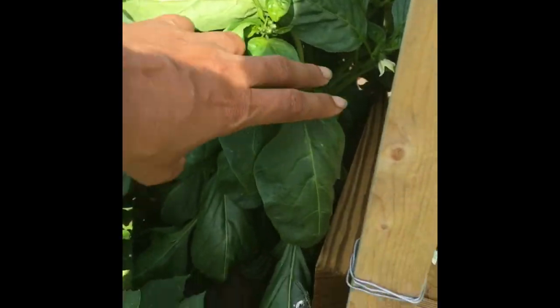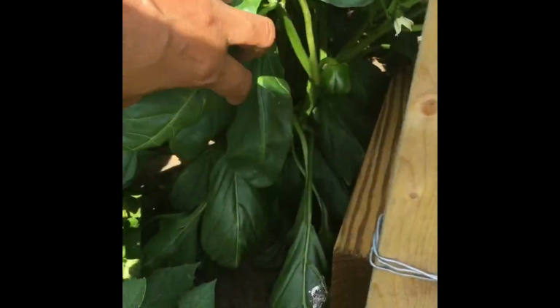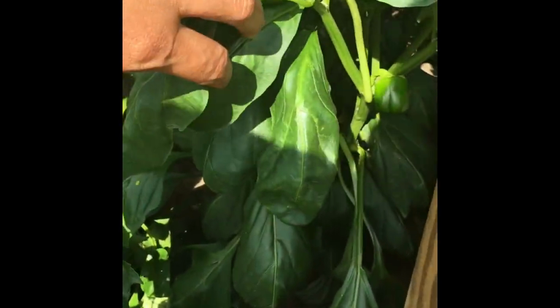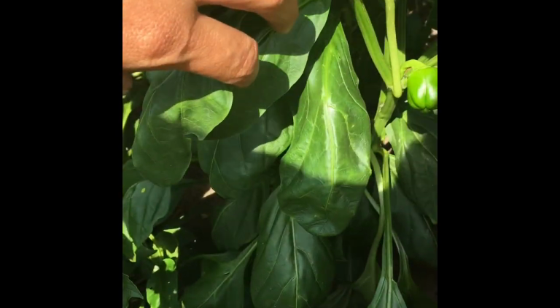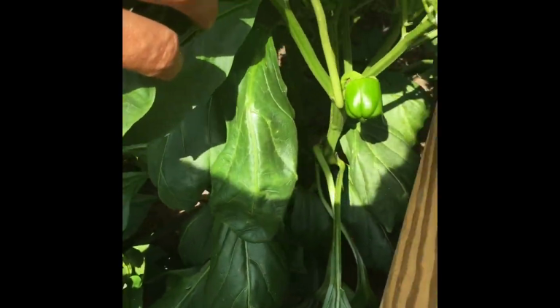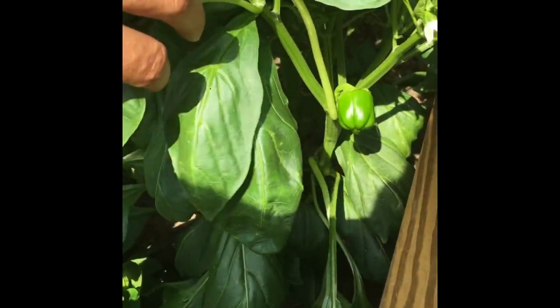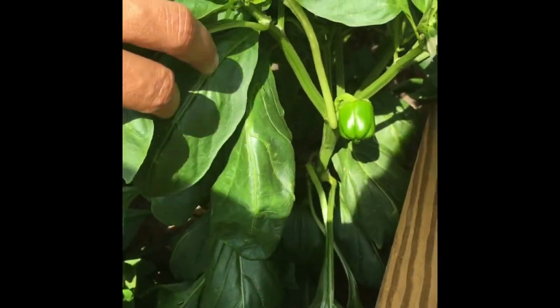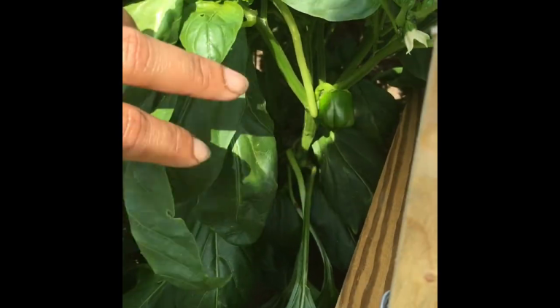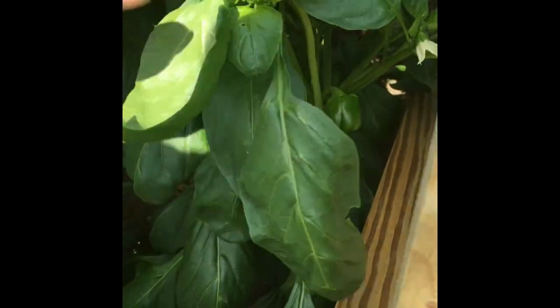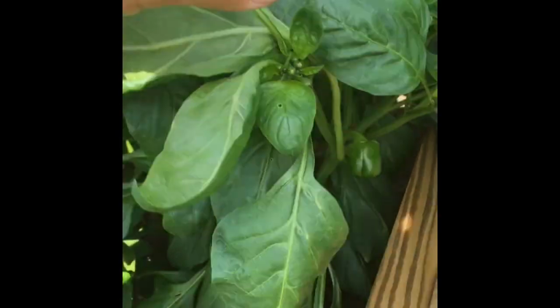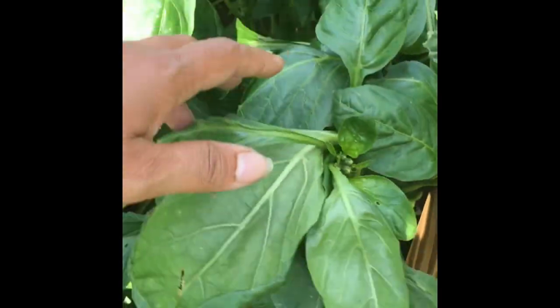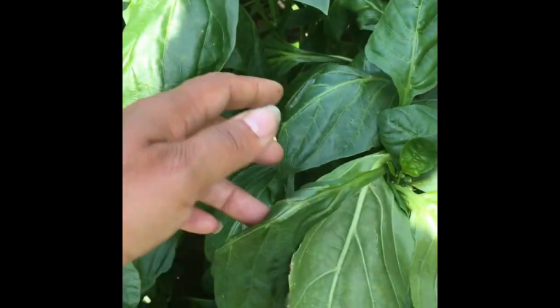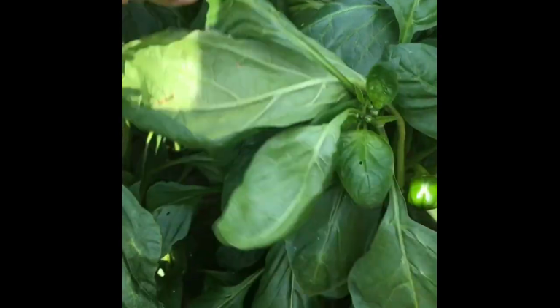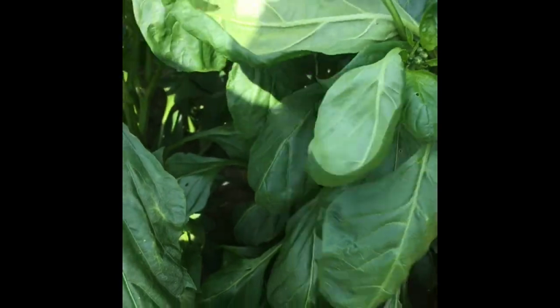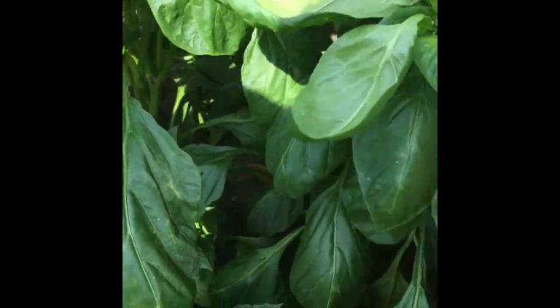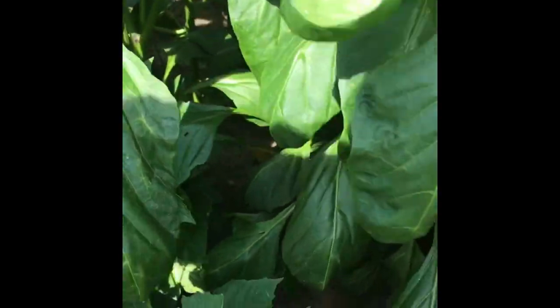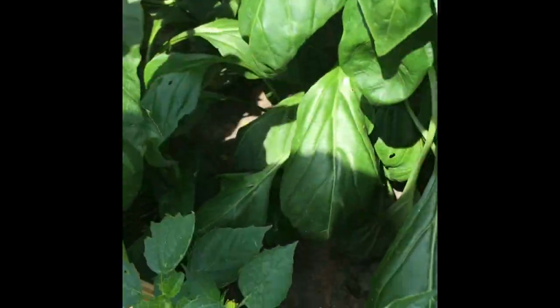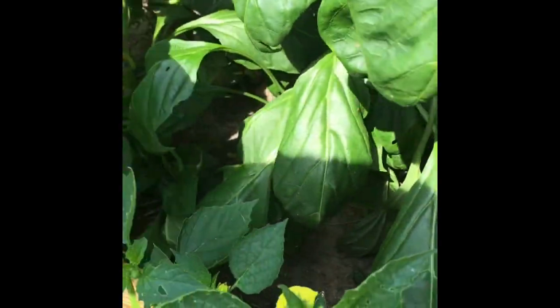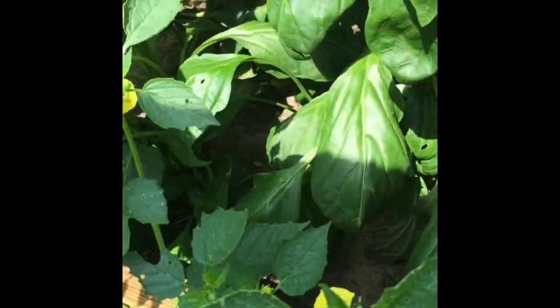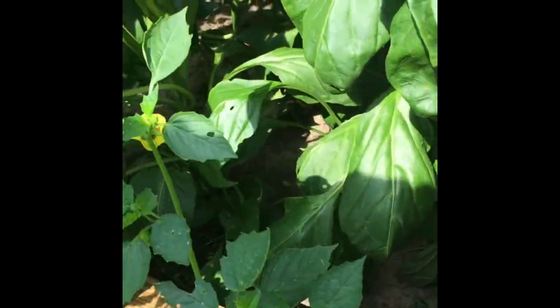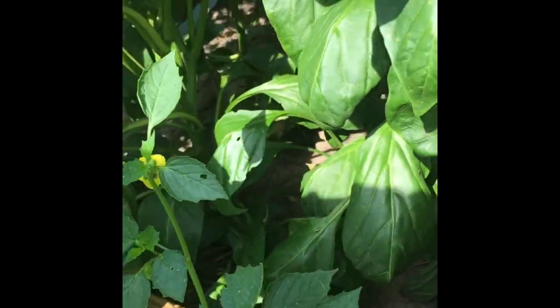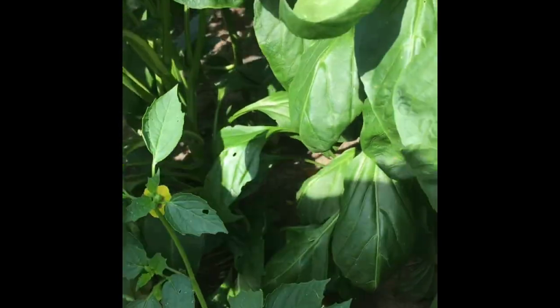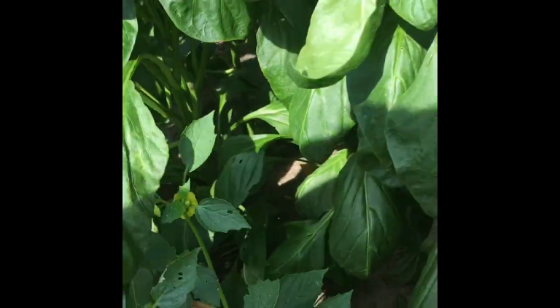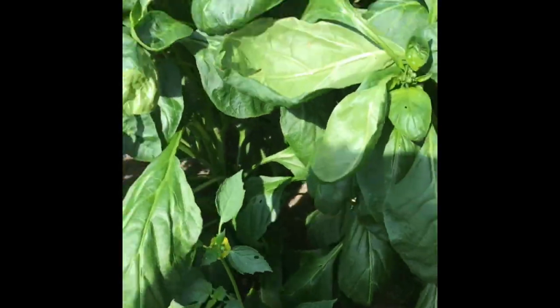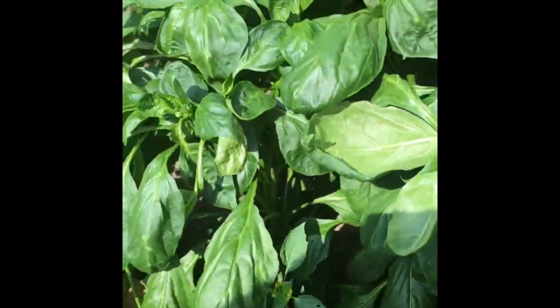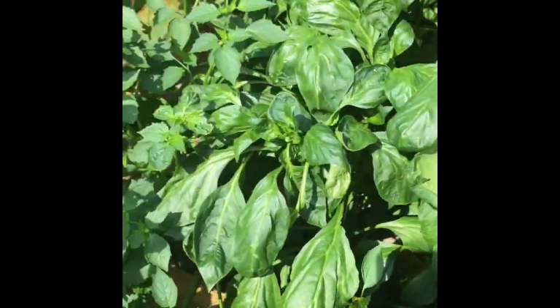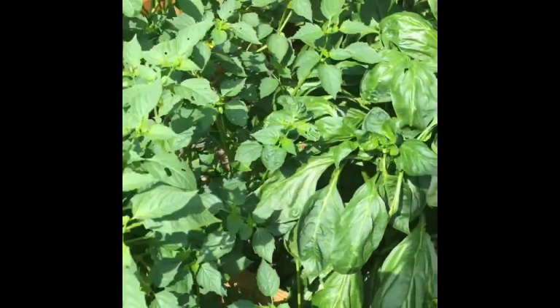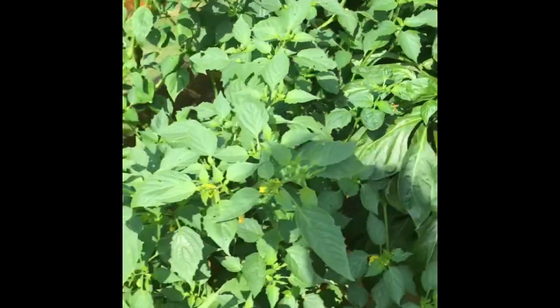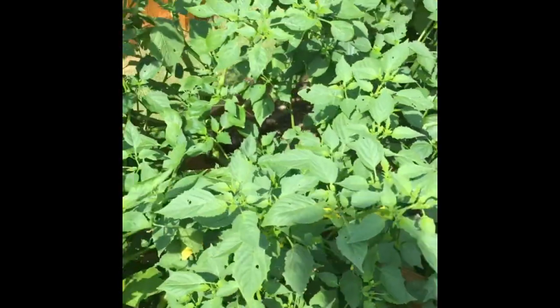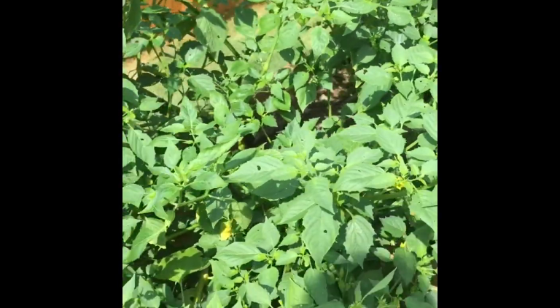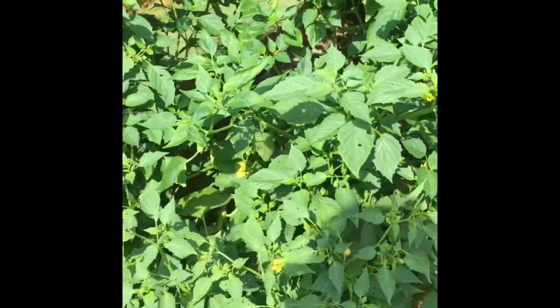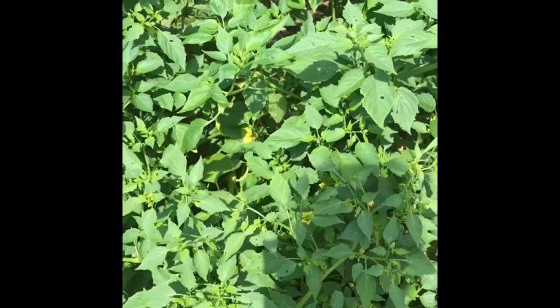These are the California Wonder bell peppers — you can see the bell peppers forming already. These plants are also very healthy.